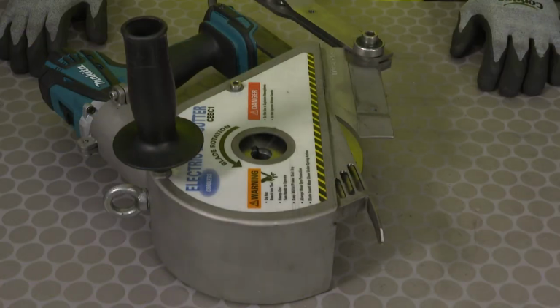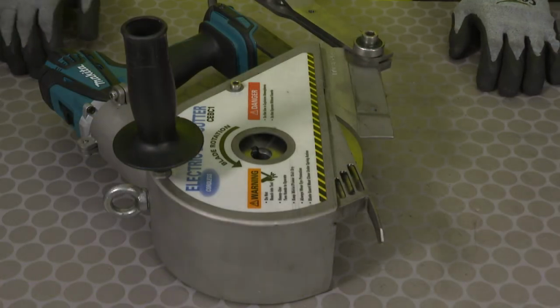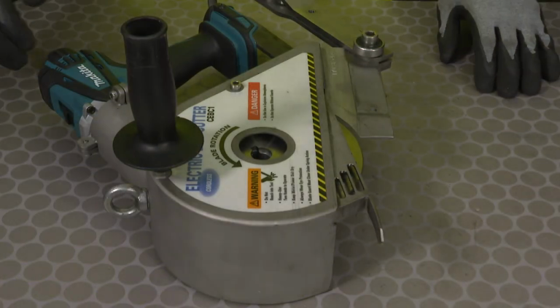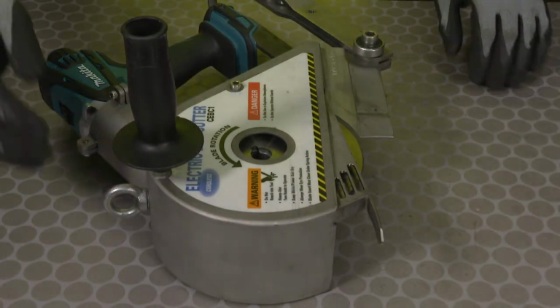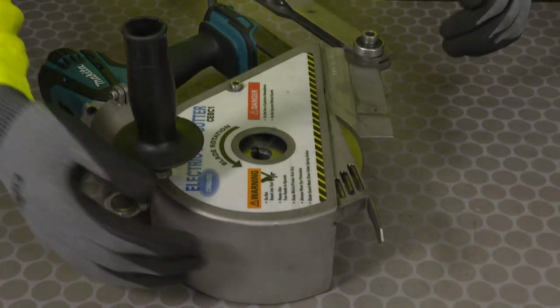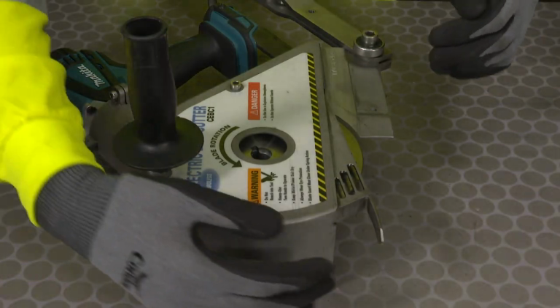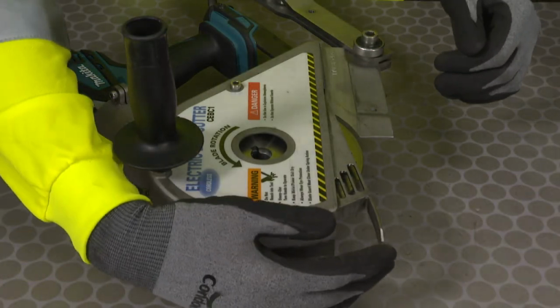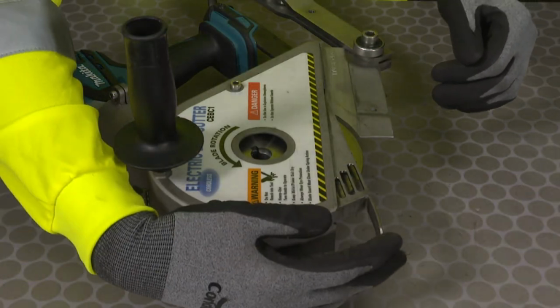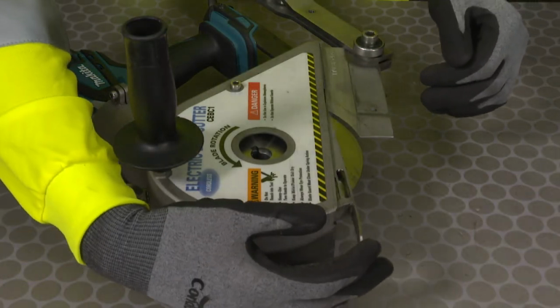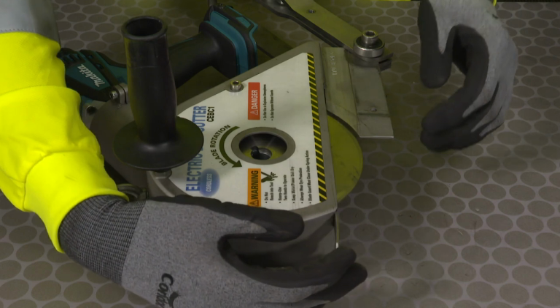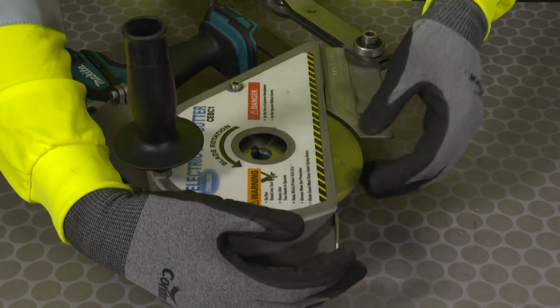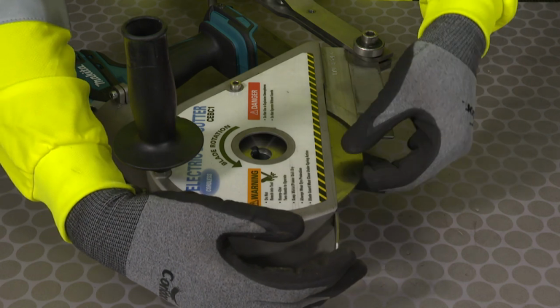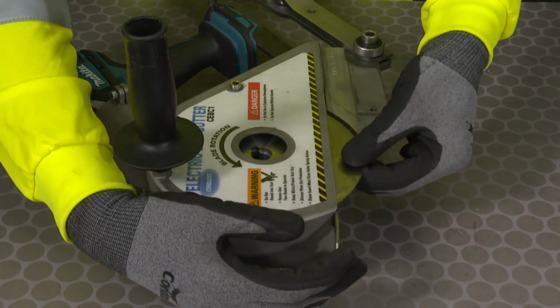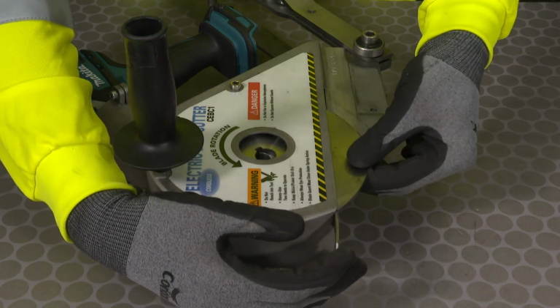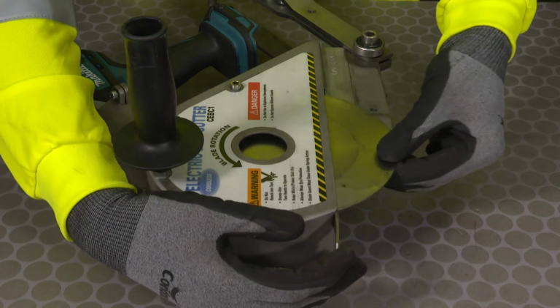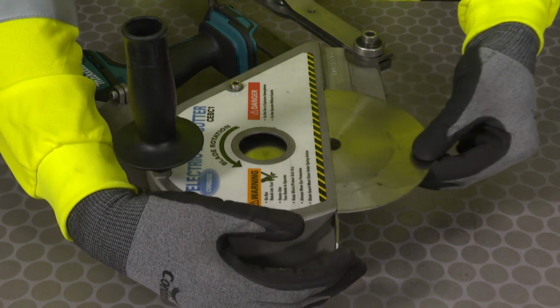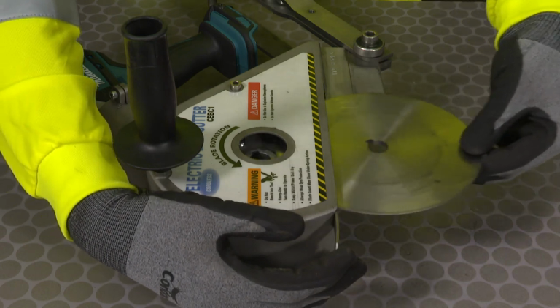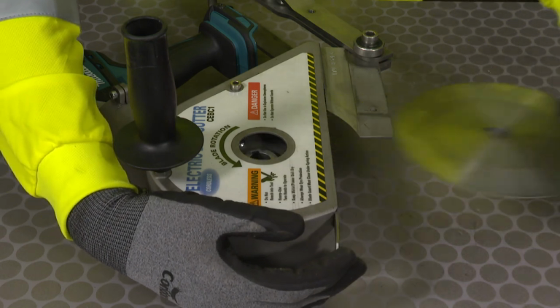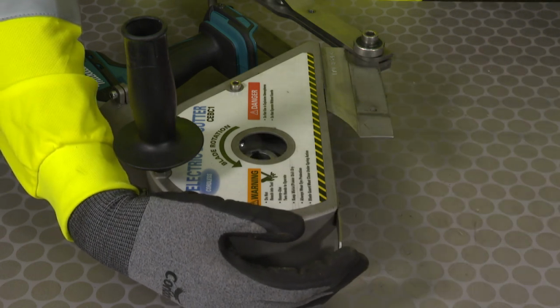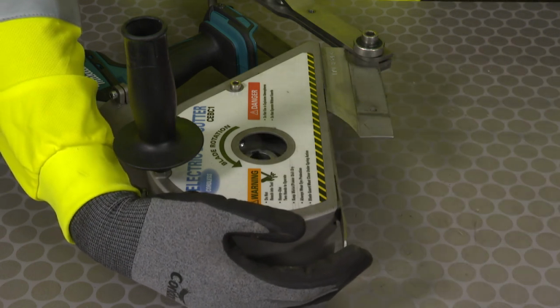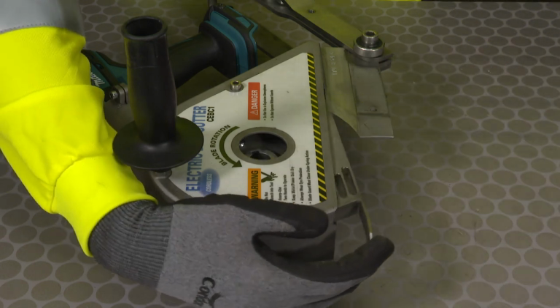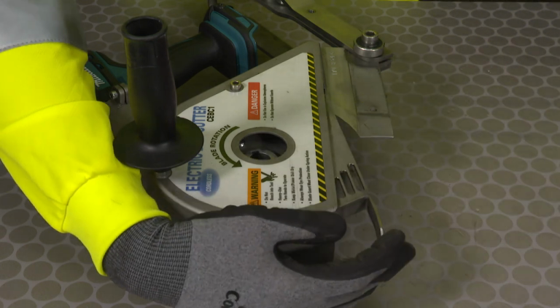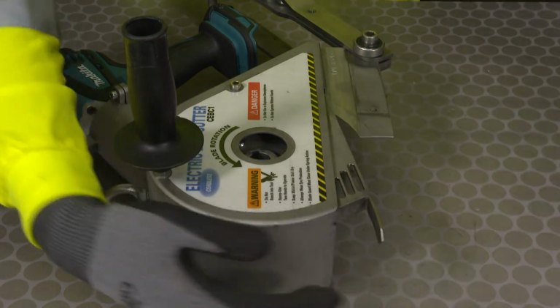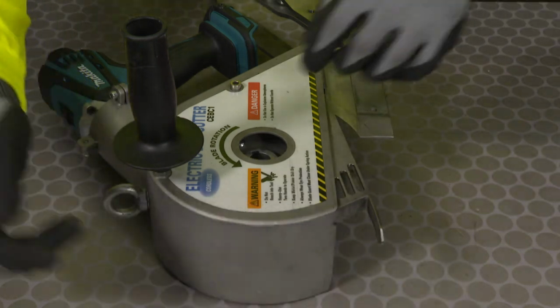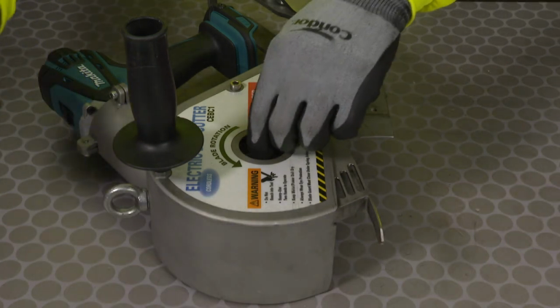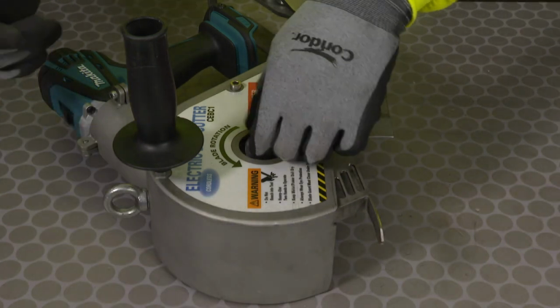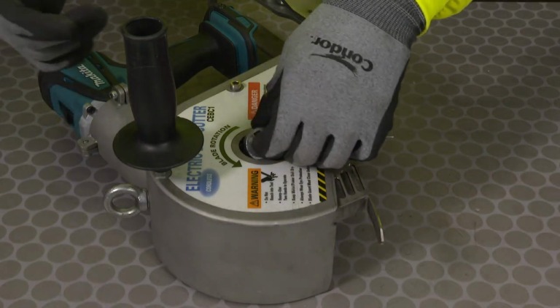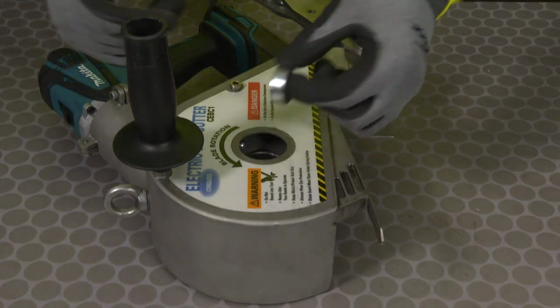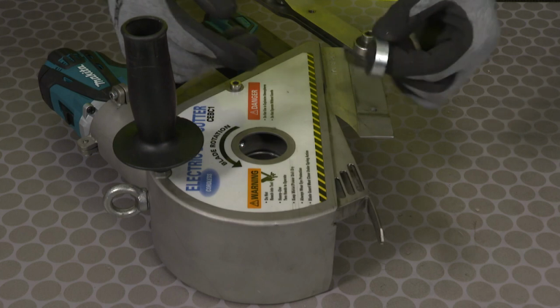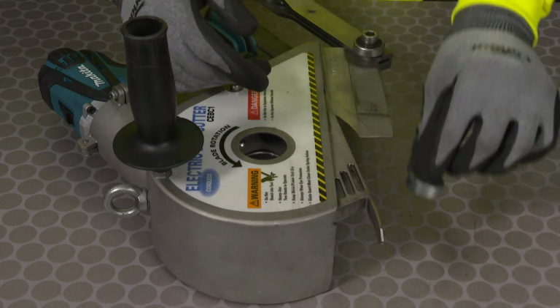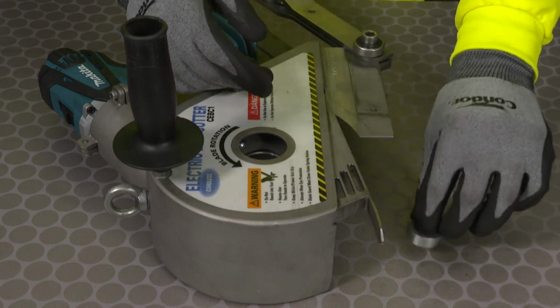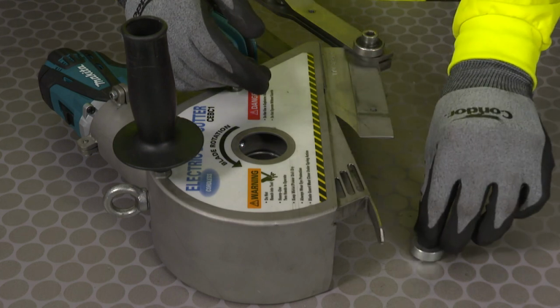When removing the old blade, lift the blade guard and remove the spacer.